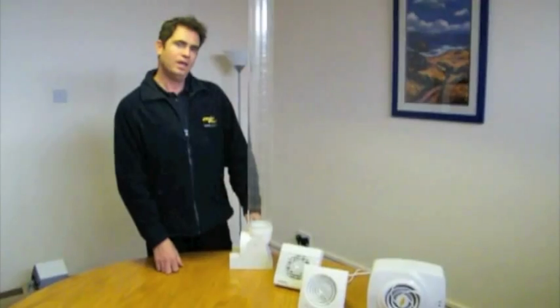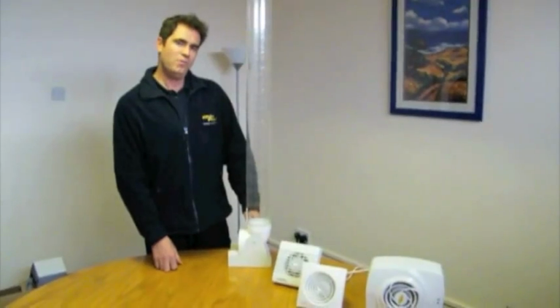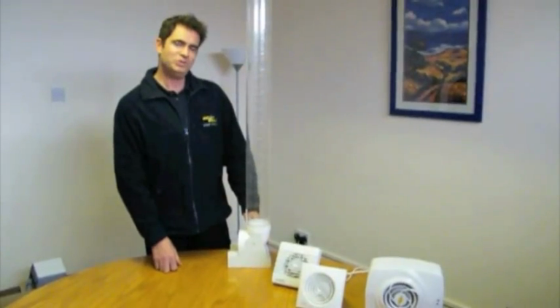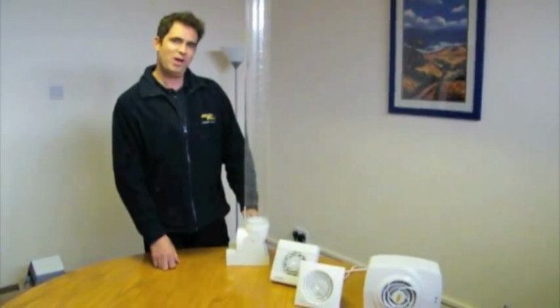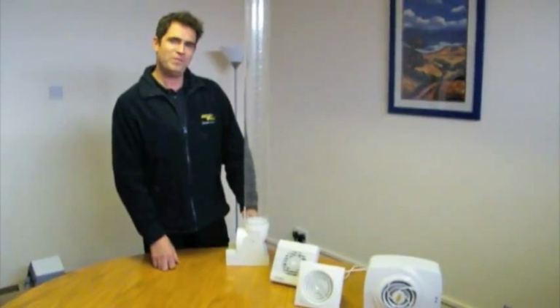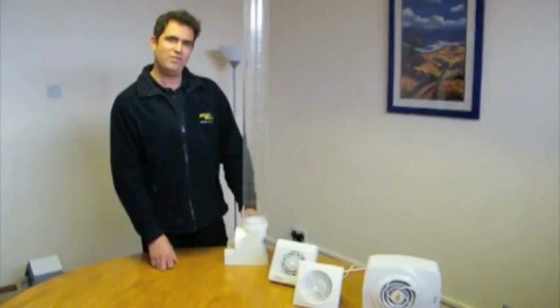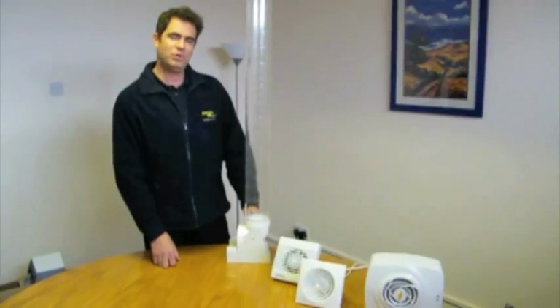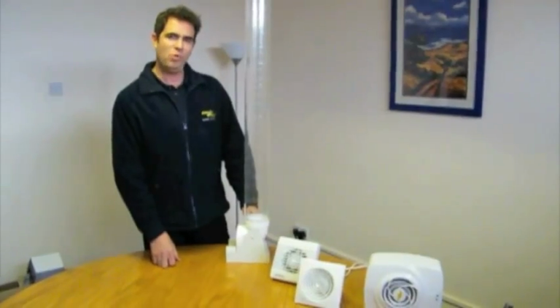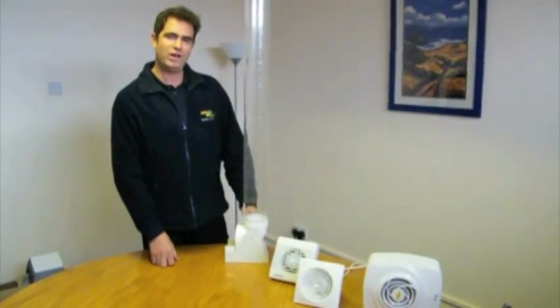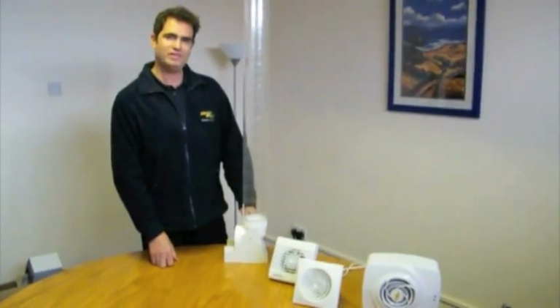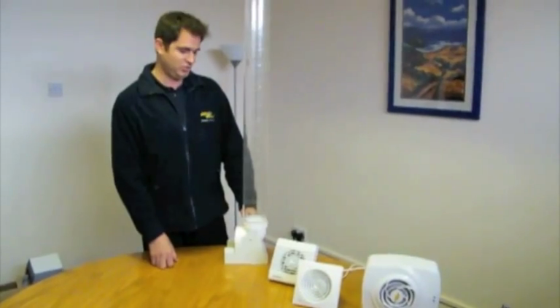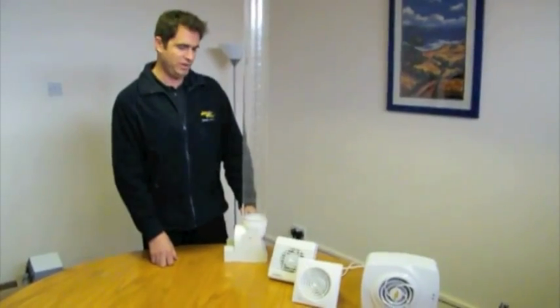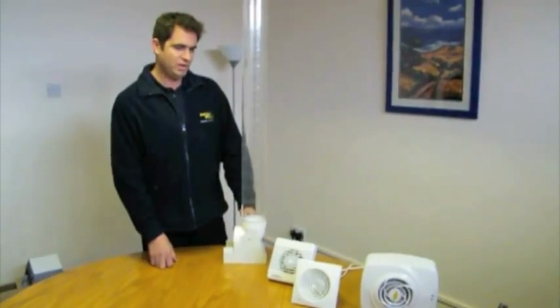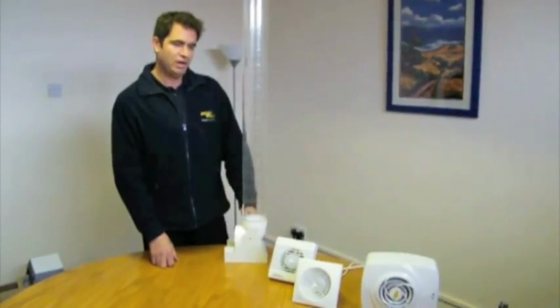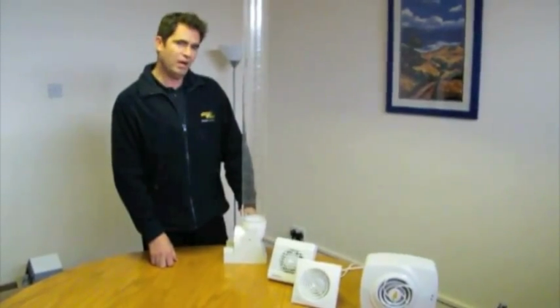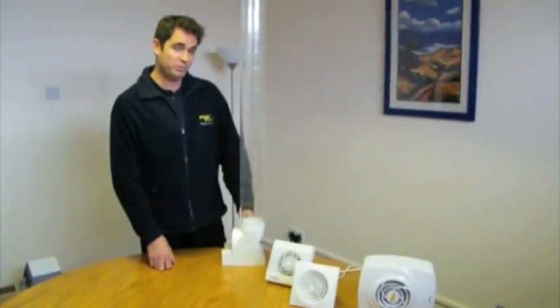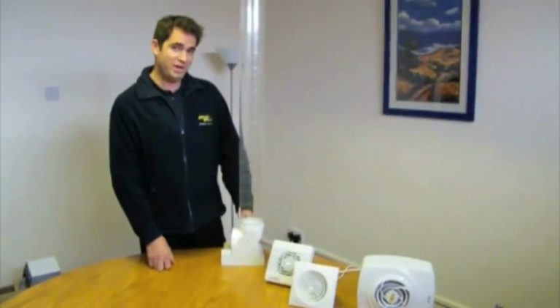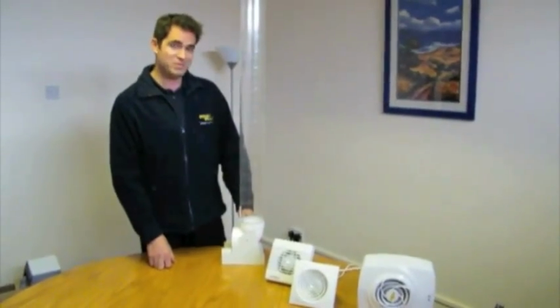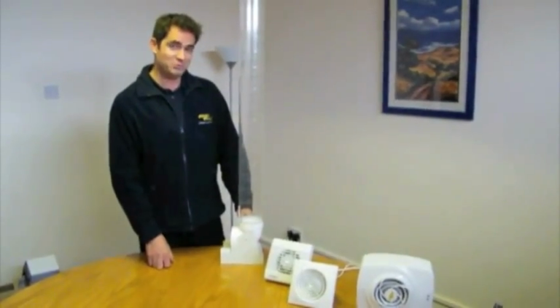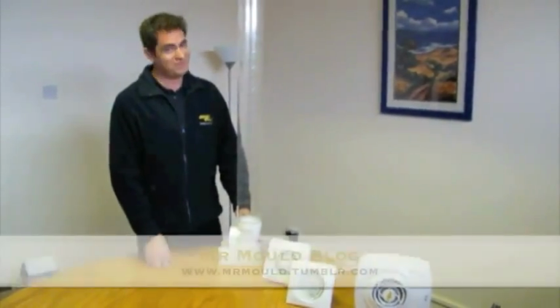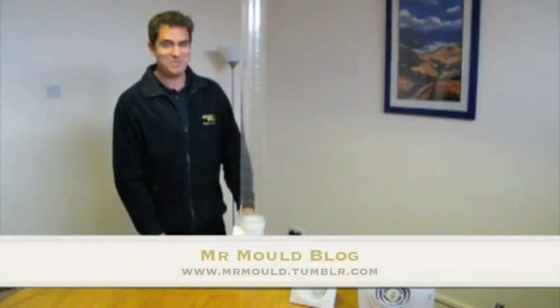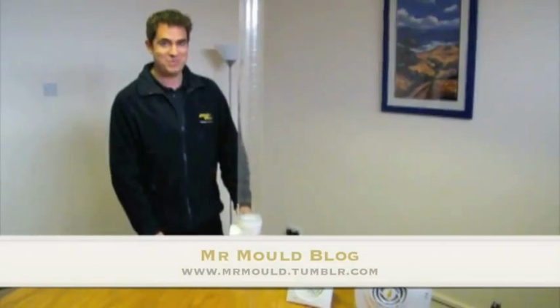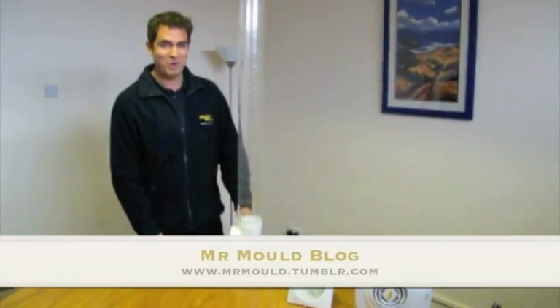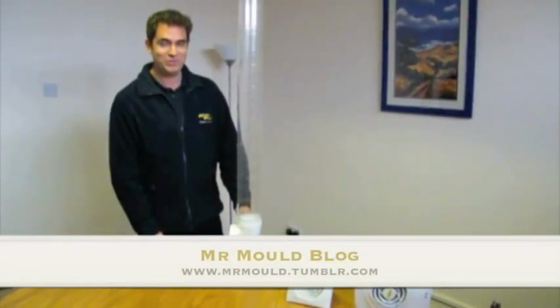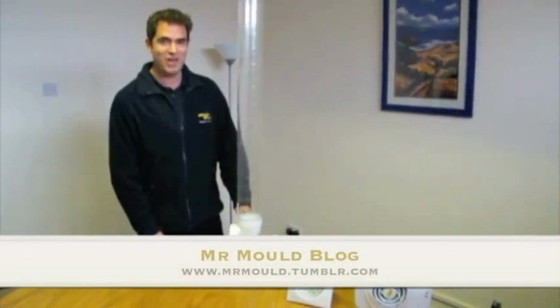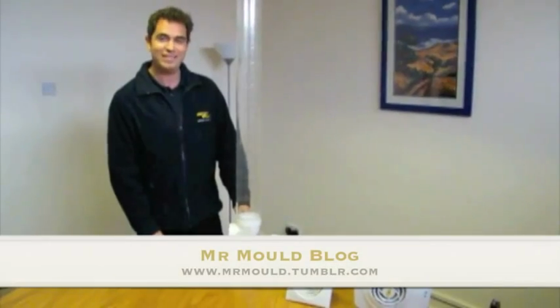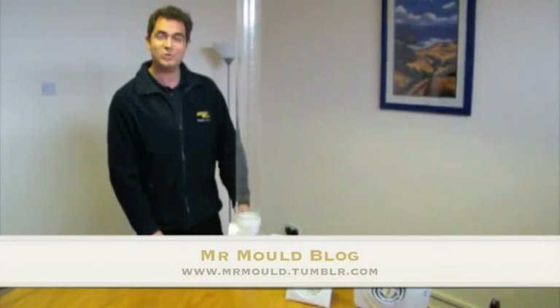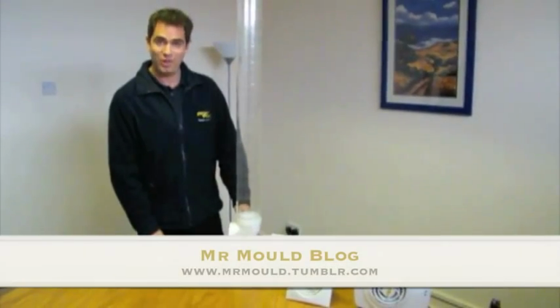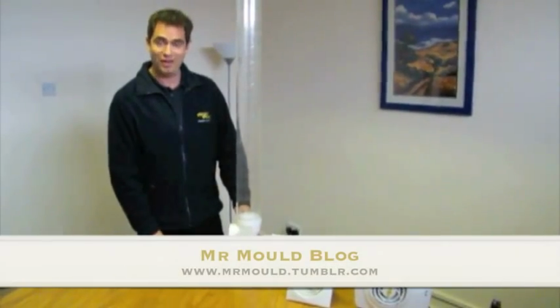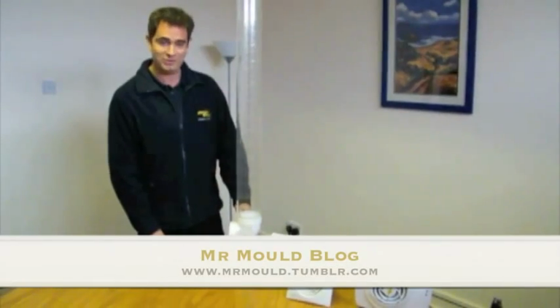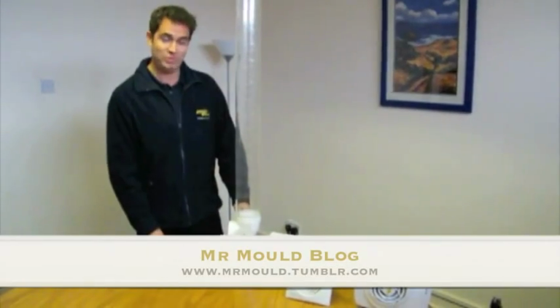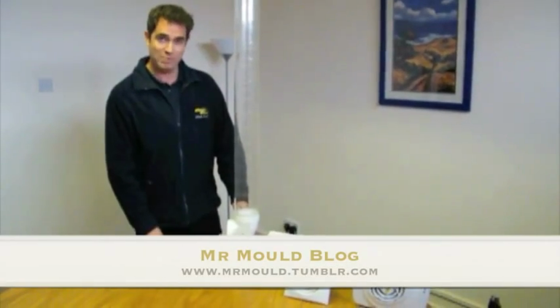Hello, my name is Stuart Wright from Envirovent. We're an award-winning home ventilation company. Other people know me as Mr. Mould. Have a look at my Mr. Mould blog if you want to know anything at all about how to deal with black mould.